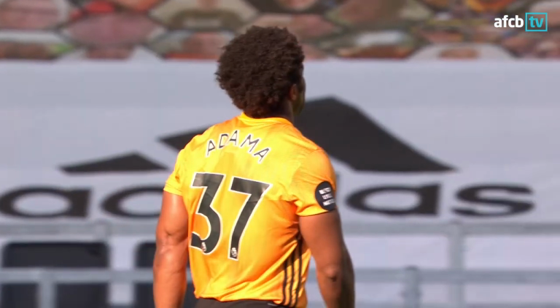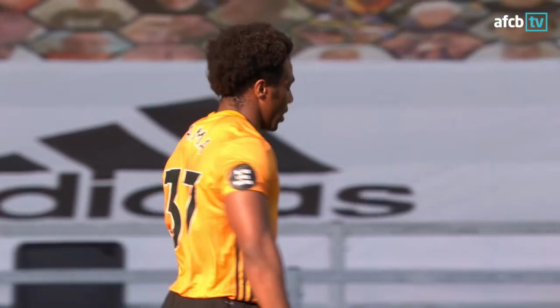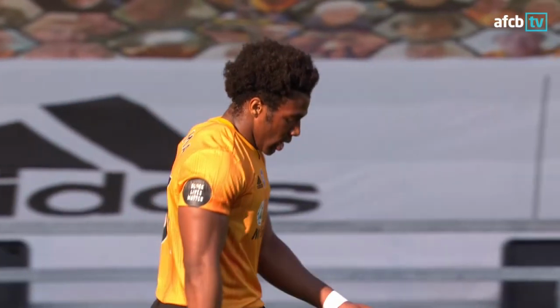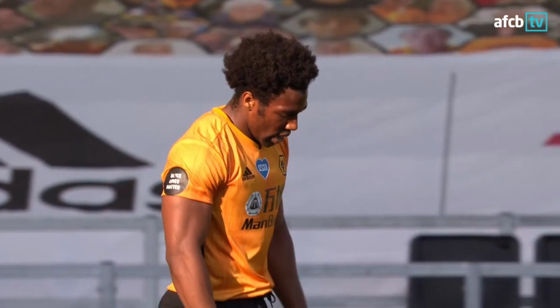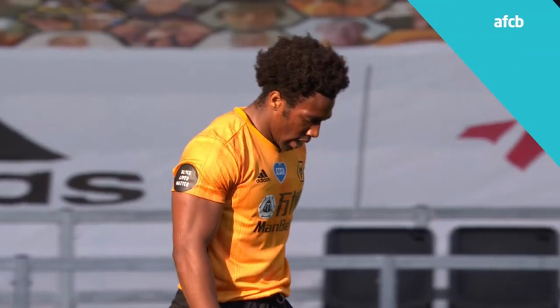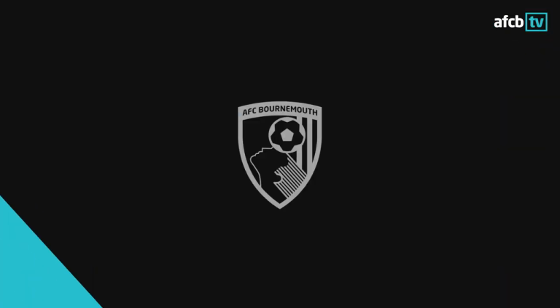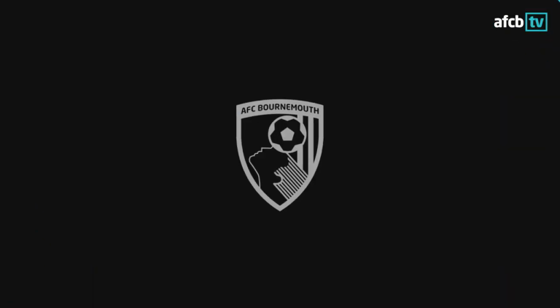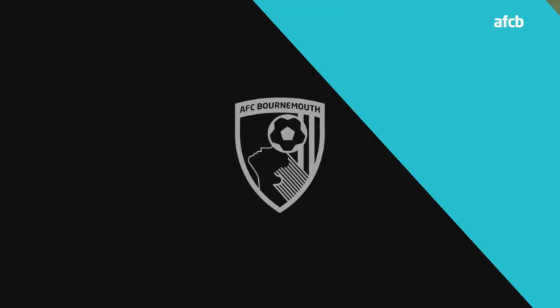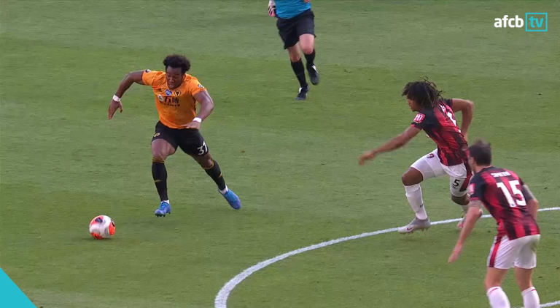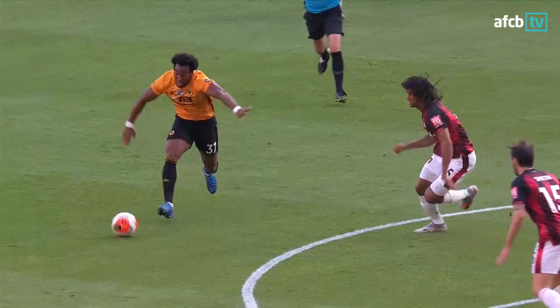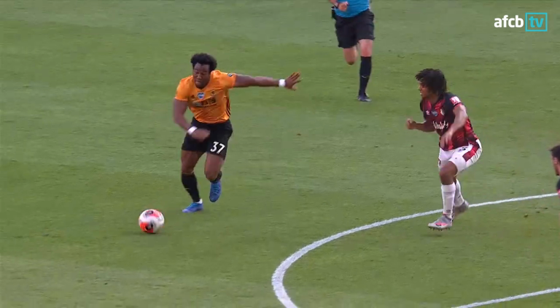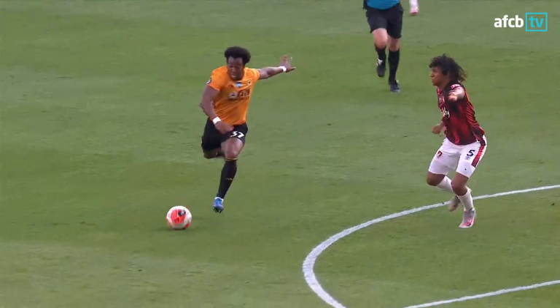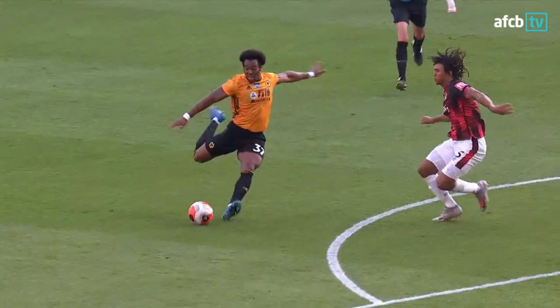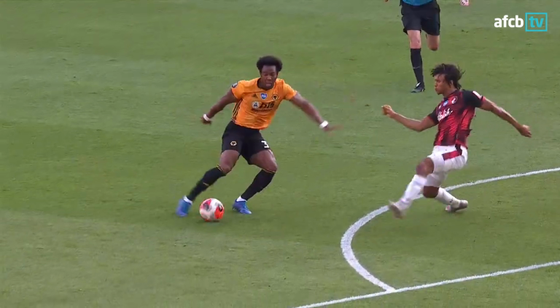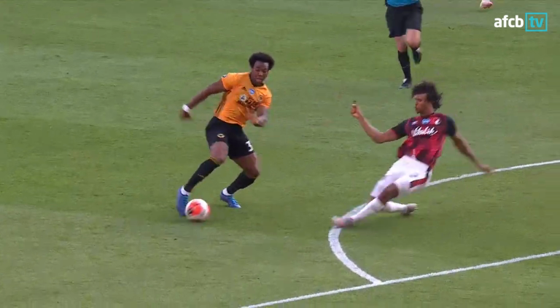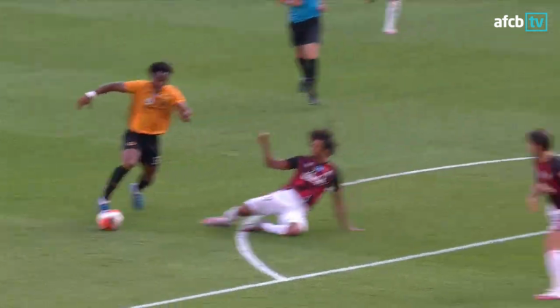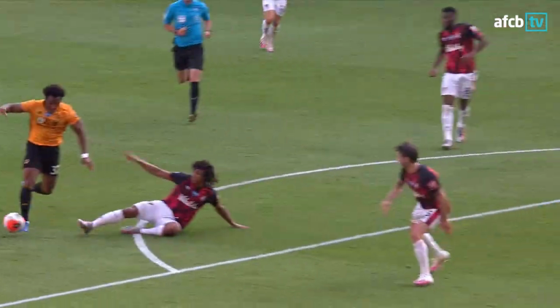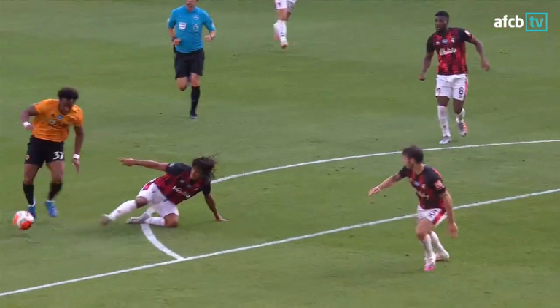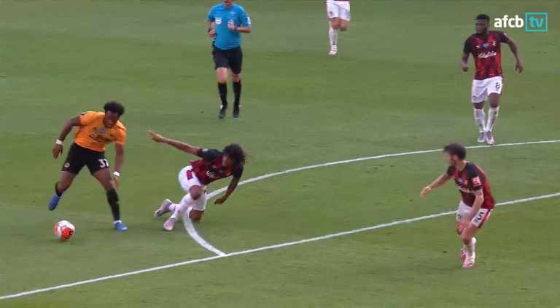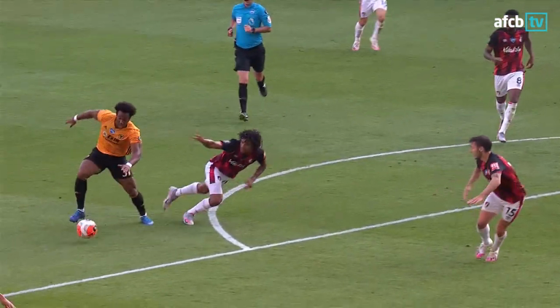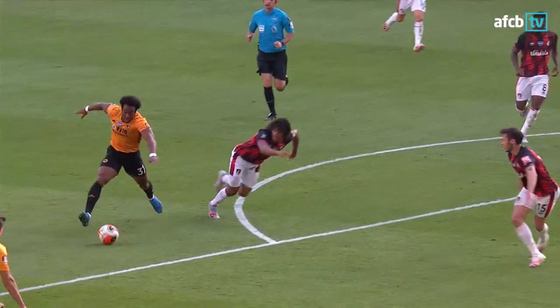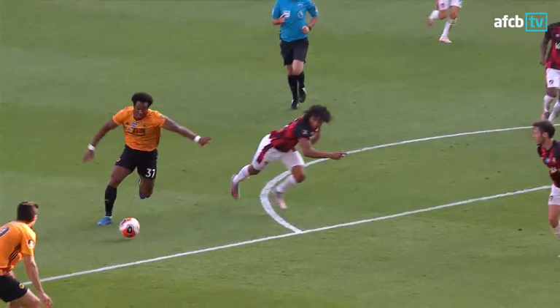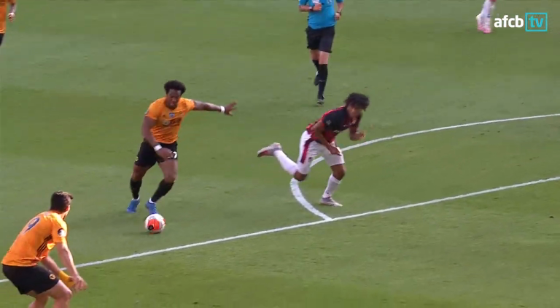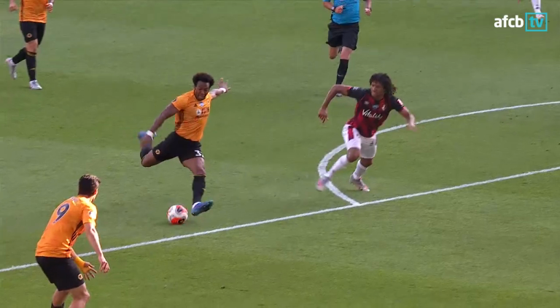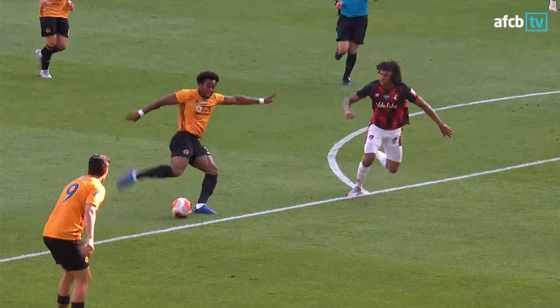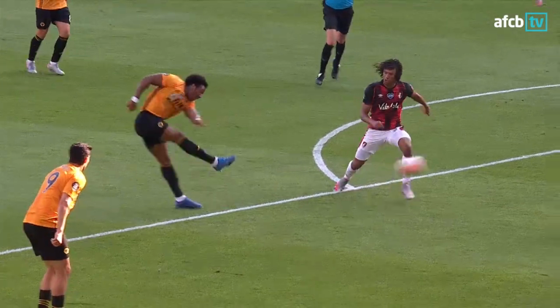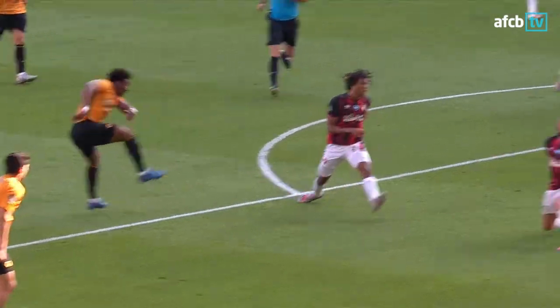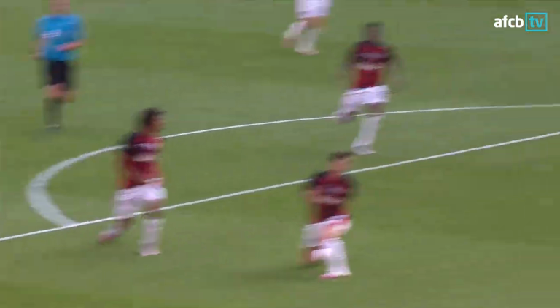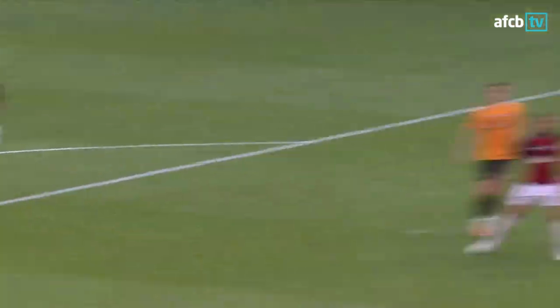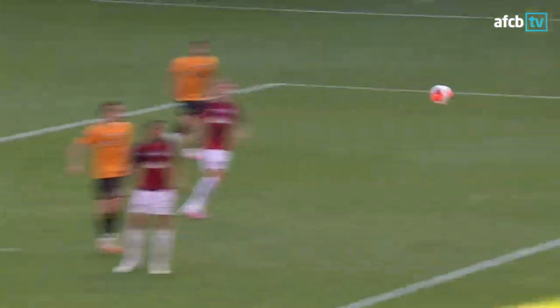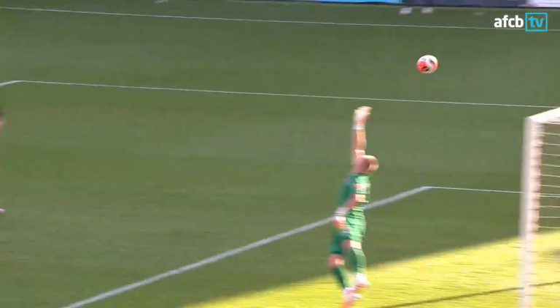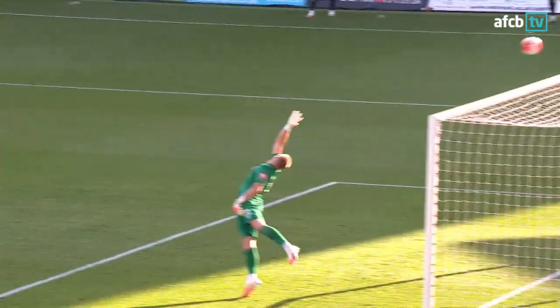He's sold Nathan Ake down the river there. Ake slid in as Traore dummied, allowed a bit of space, and hit it like an arrow, but too high. Stacey, you give the ball away on the halfway line.